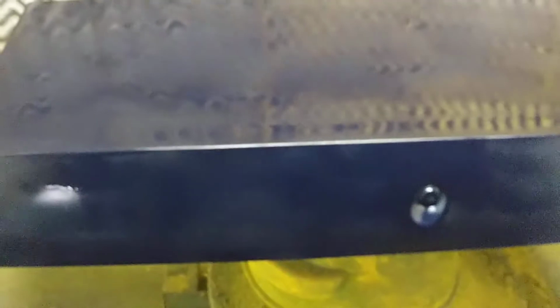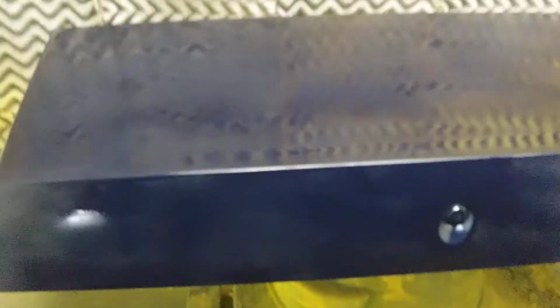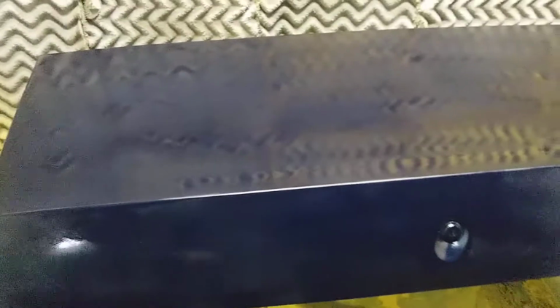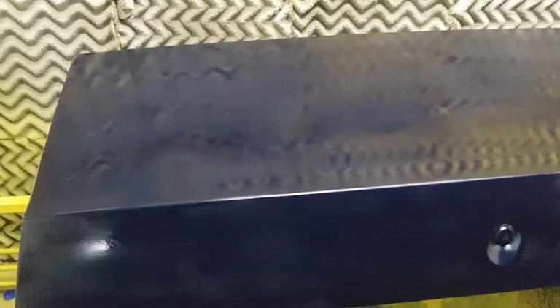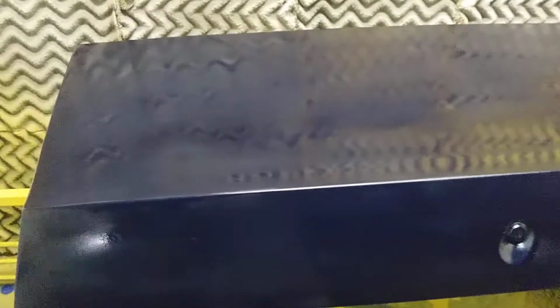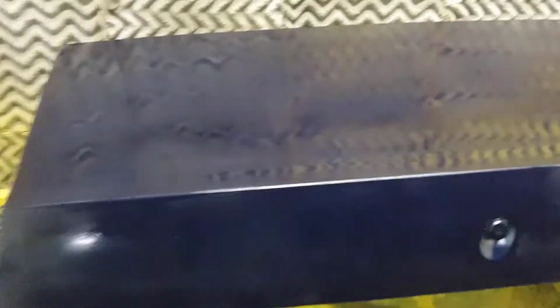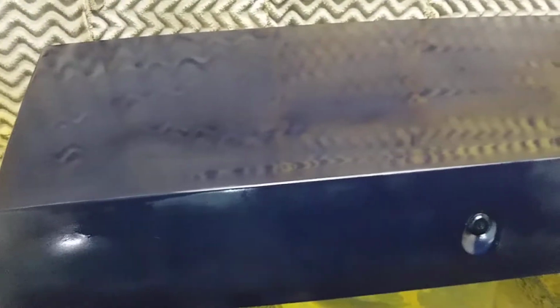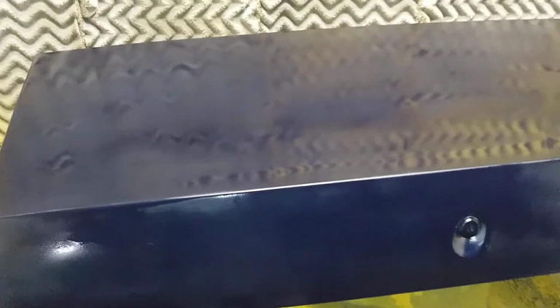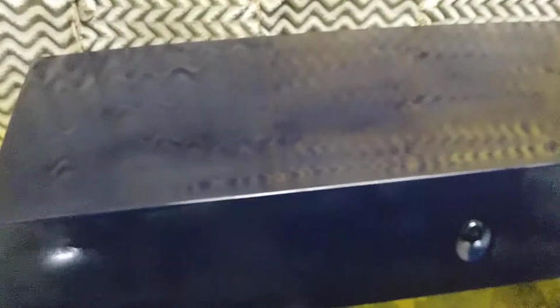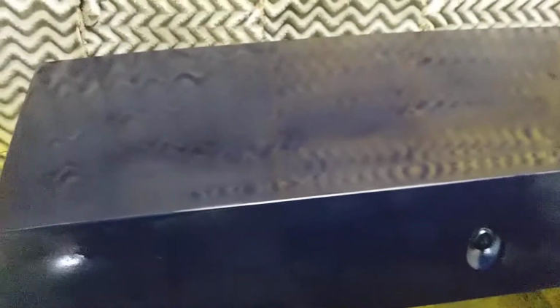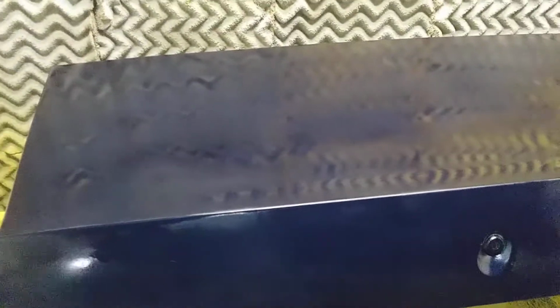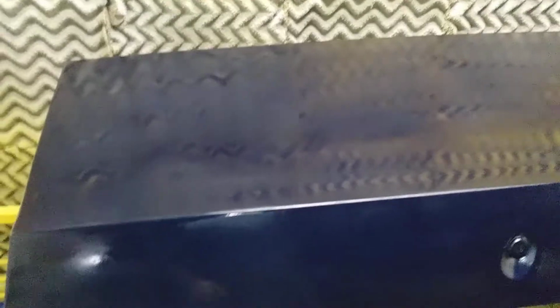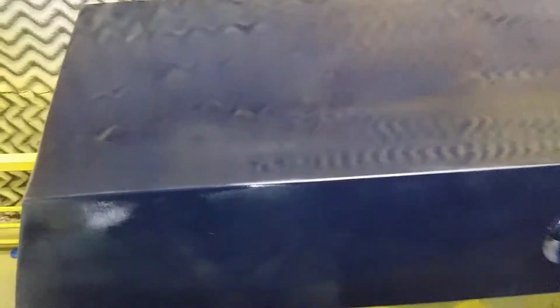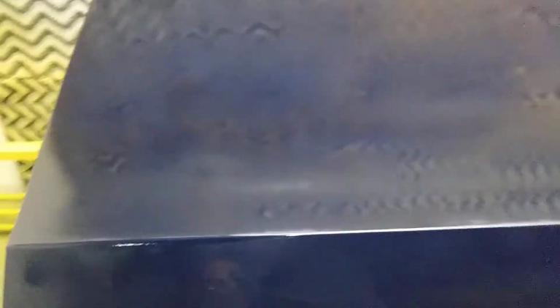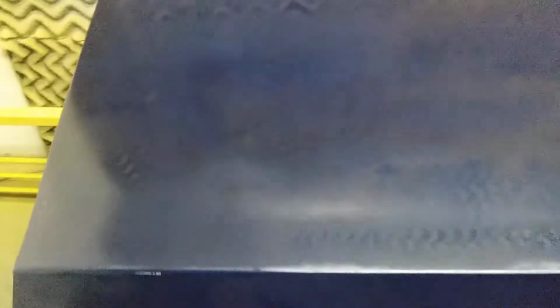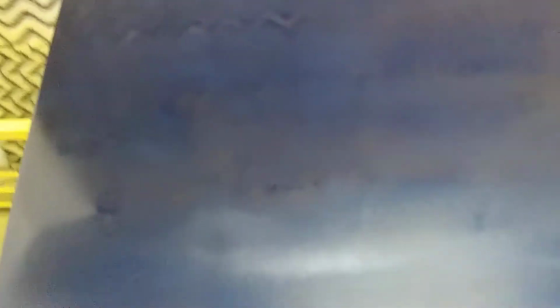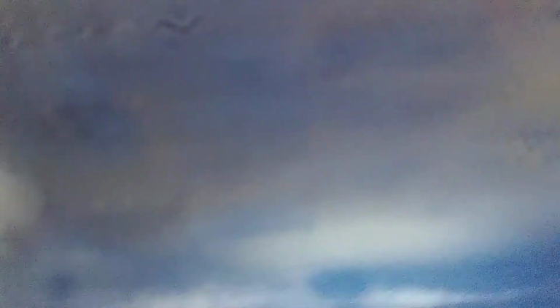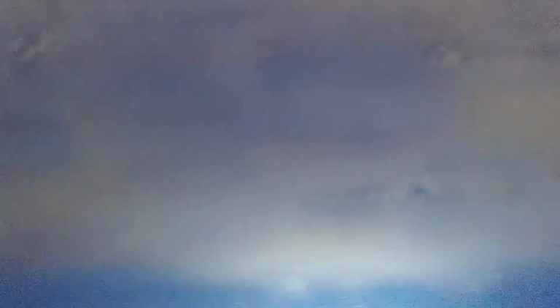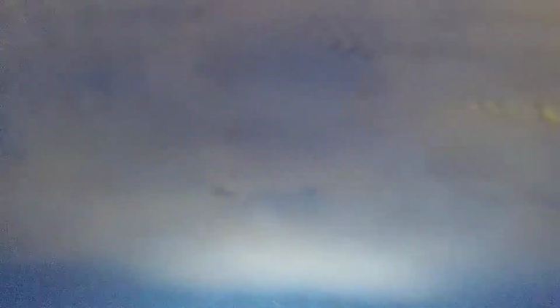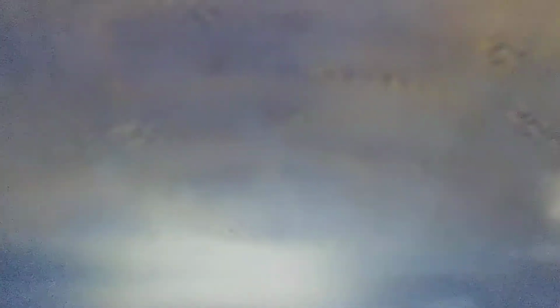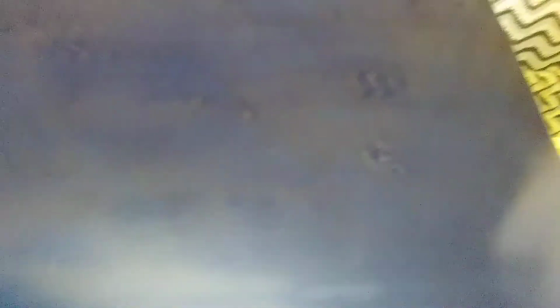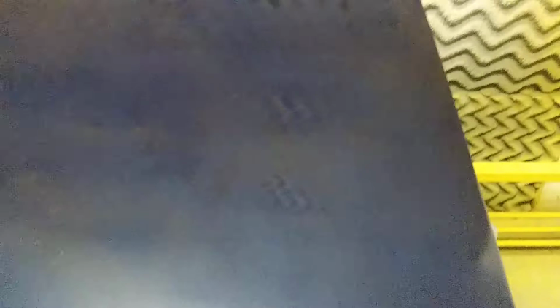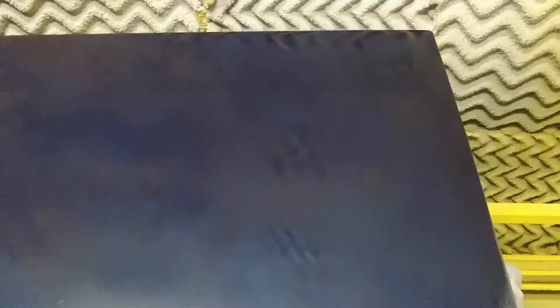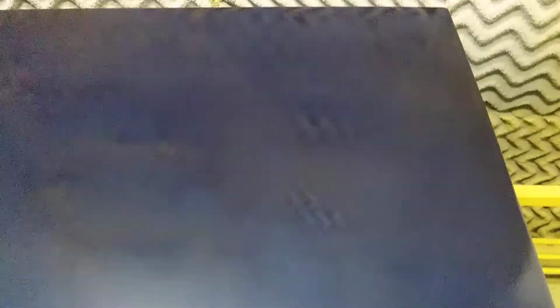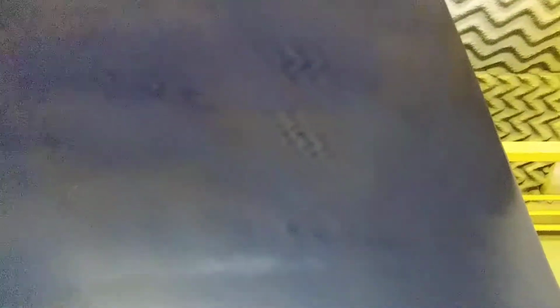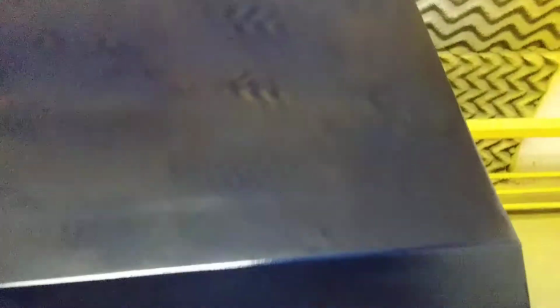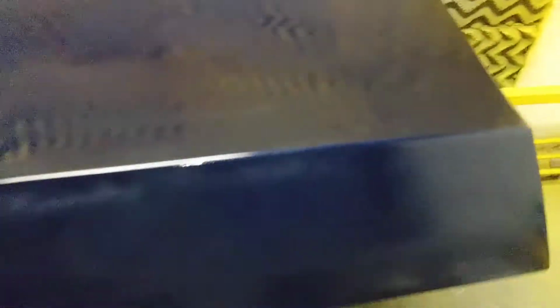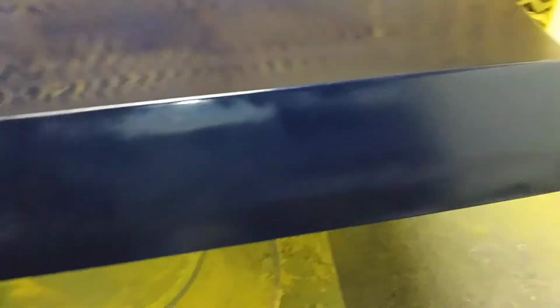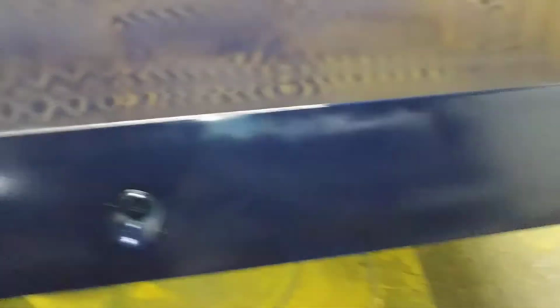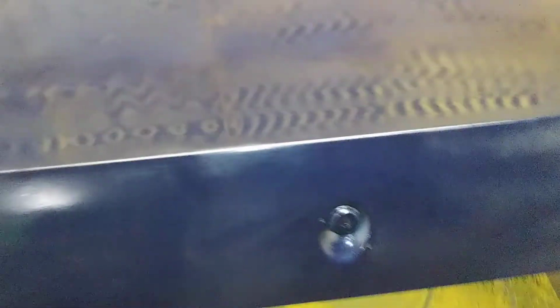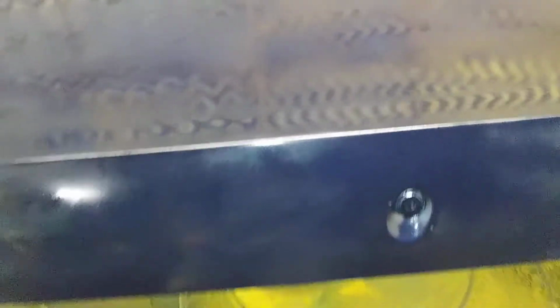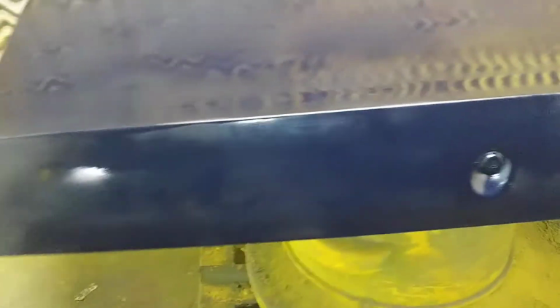What up, YouTube? St. Louis Cutler's back at you again. Just giving you a glimpse of the trunk — still a little wet, but just painted it on the 1989 Buick Park Avenue.